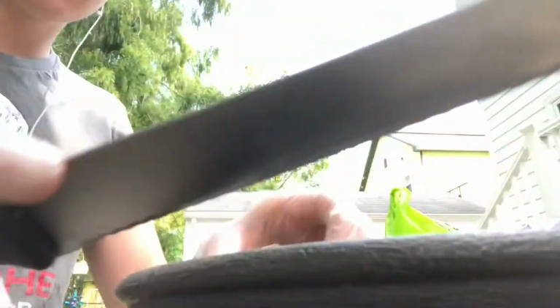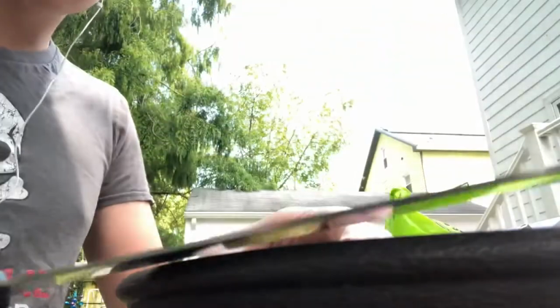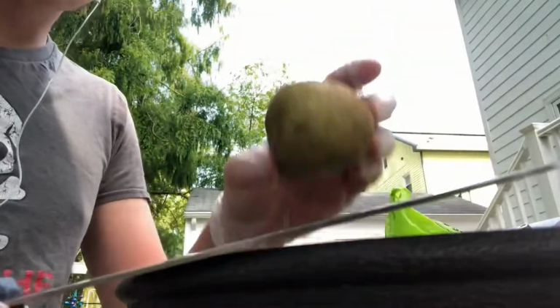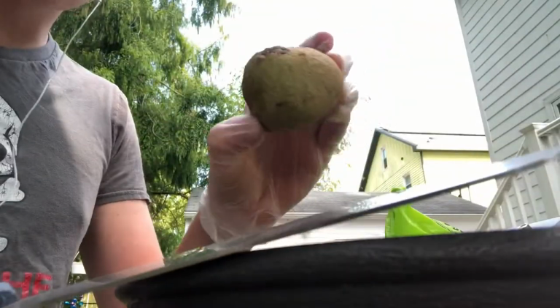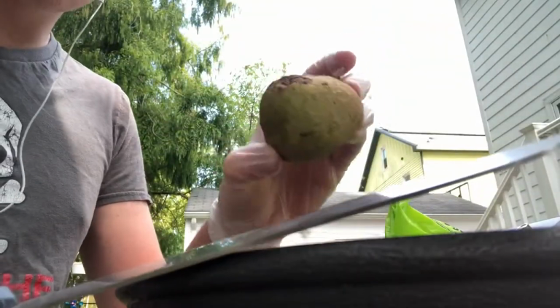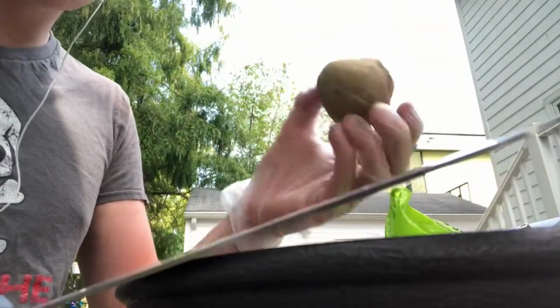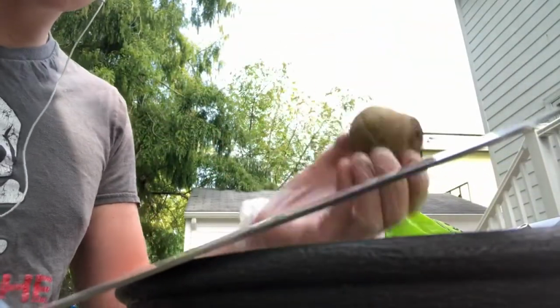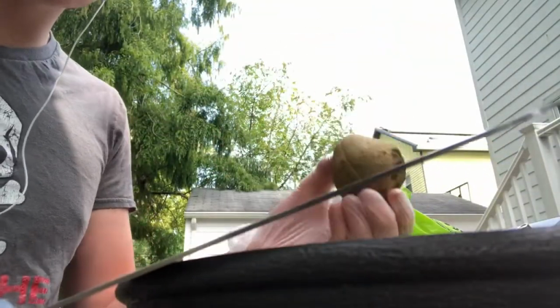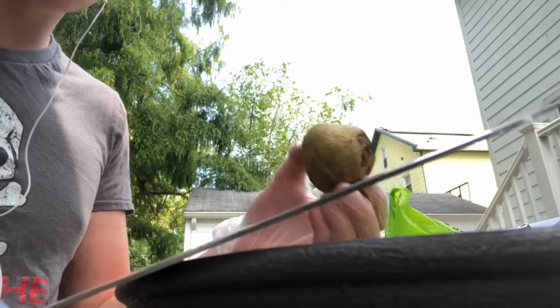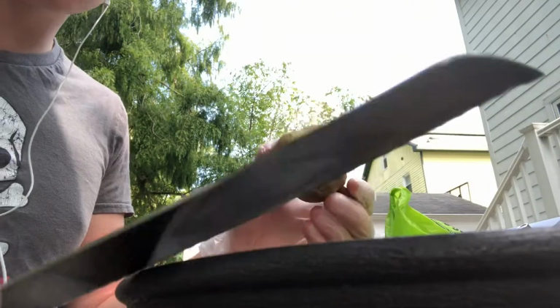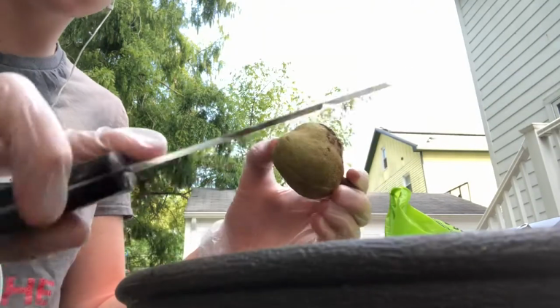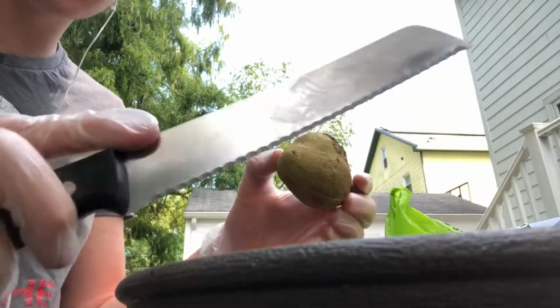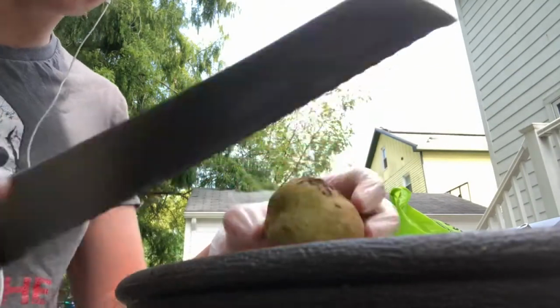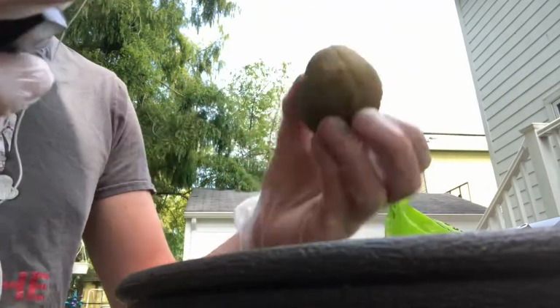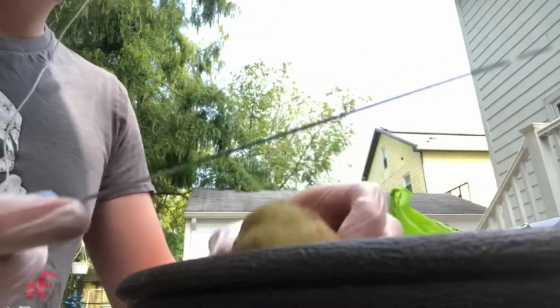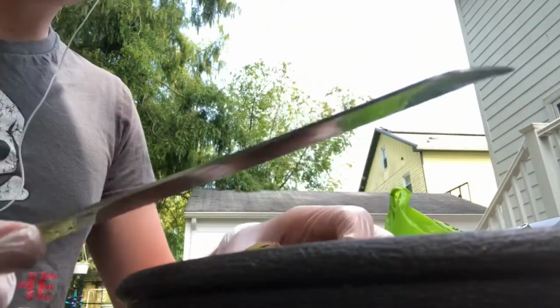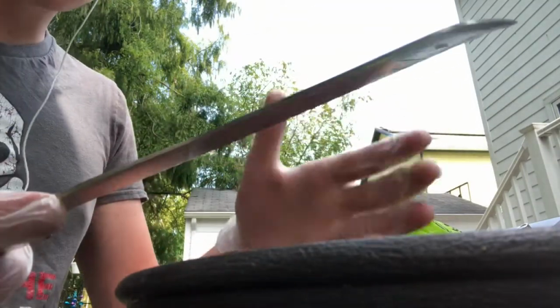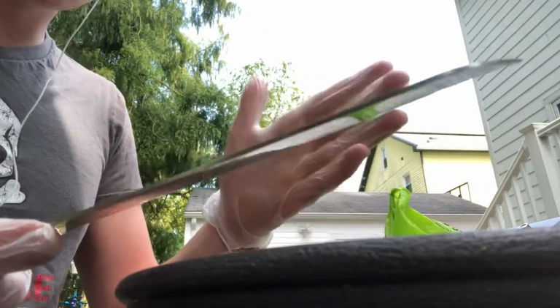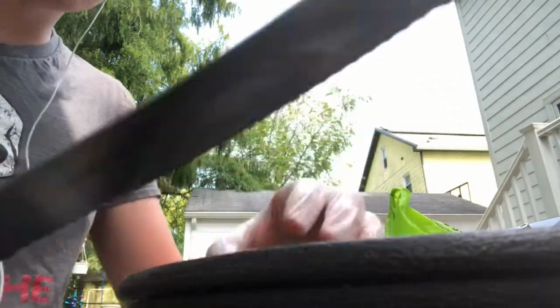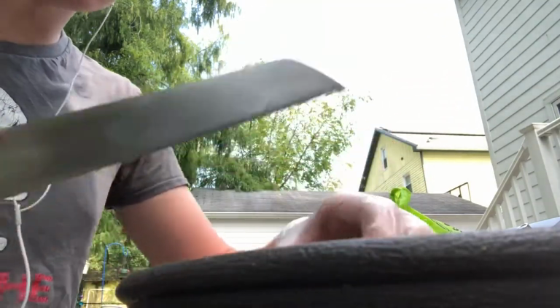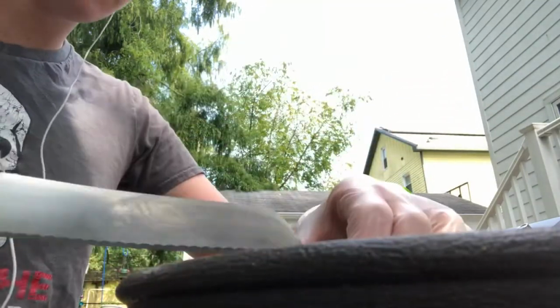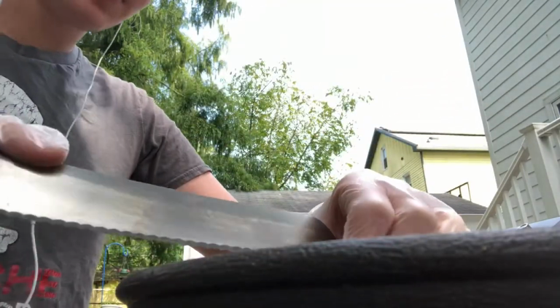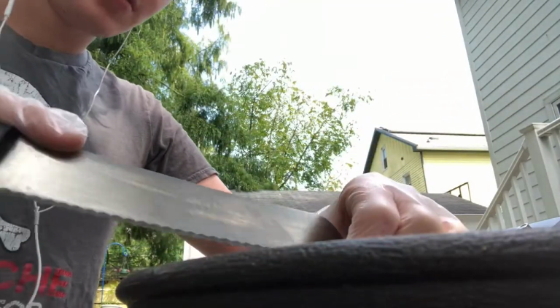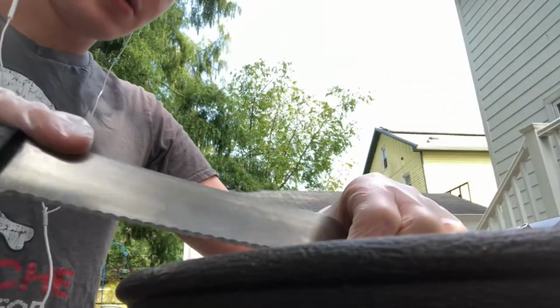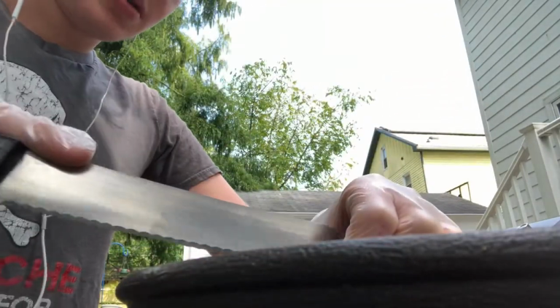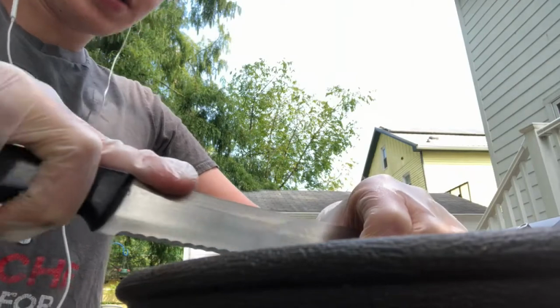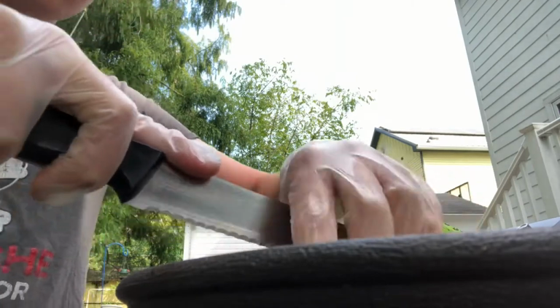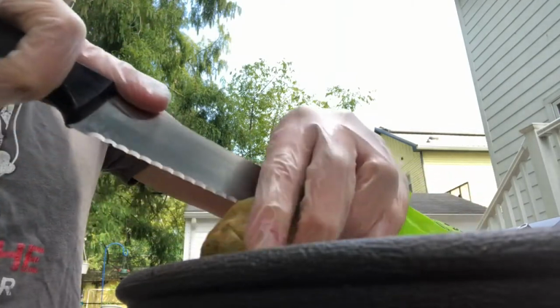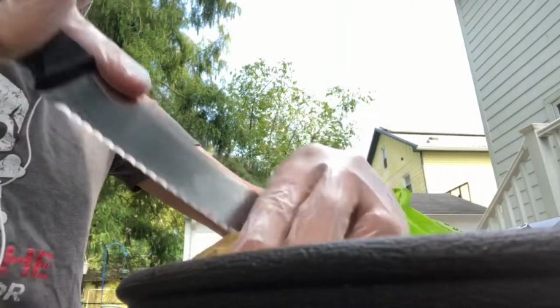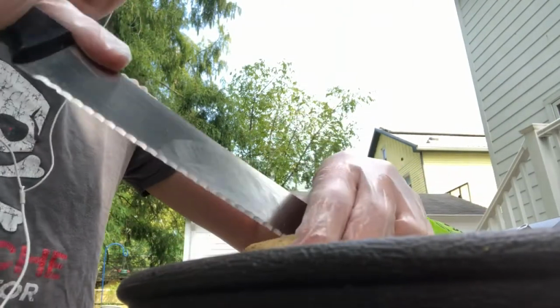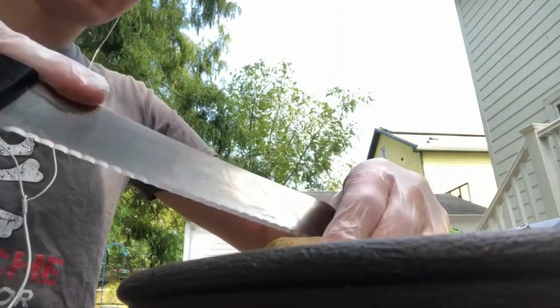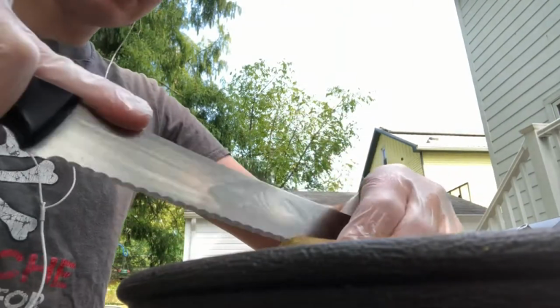These are very poisonous, so you don't want to use a cutting board. I'm just using a knife. Make sure you have gloves on, and you just want to kind of cut around it.